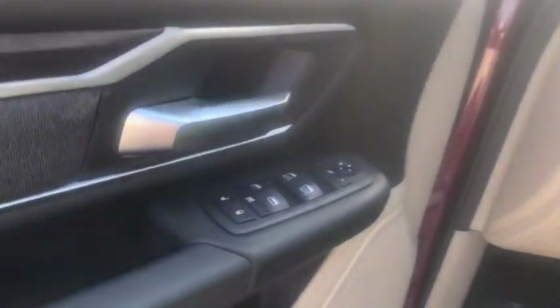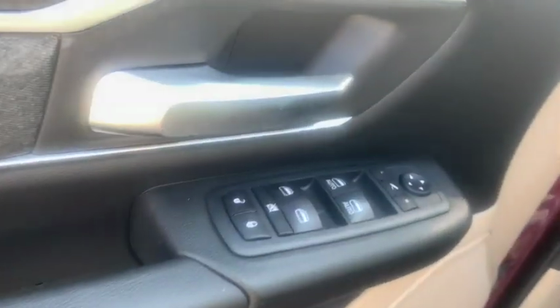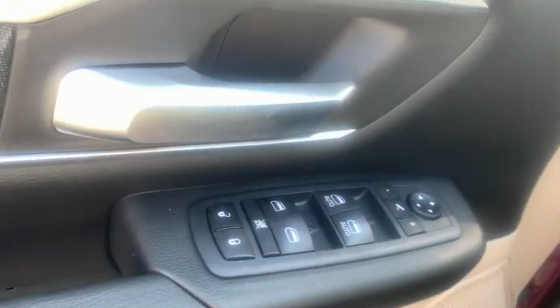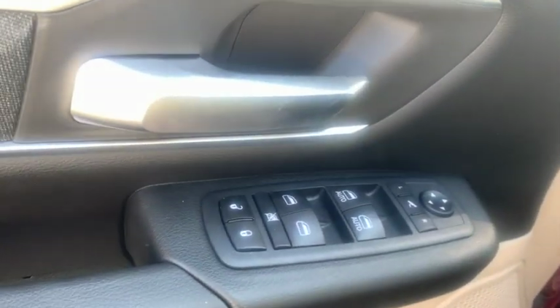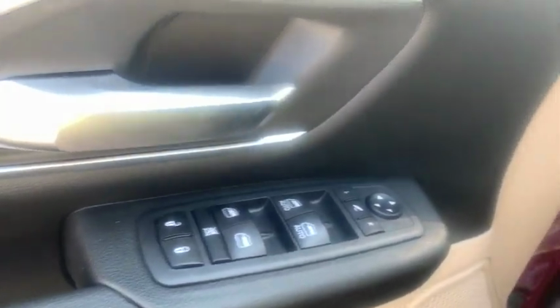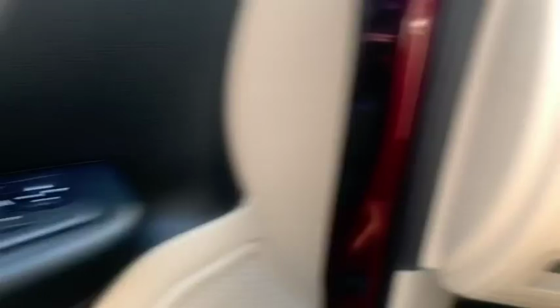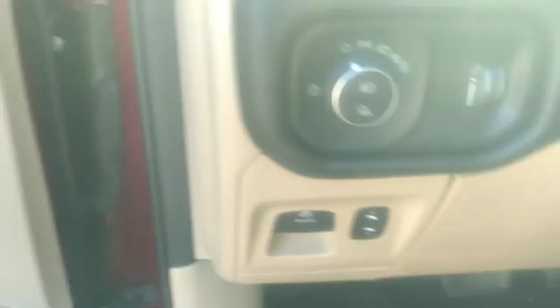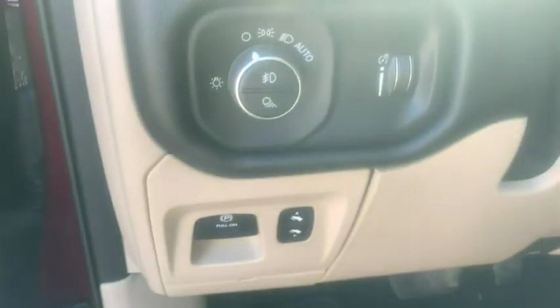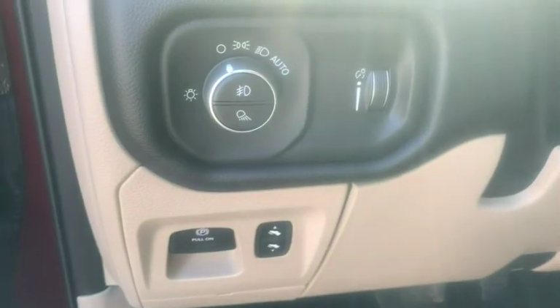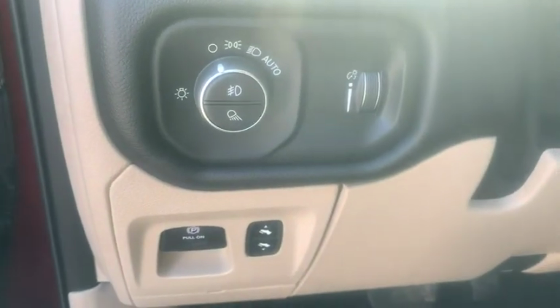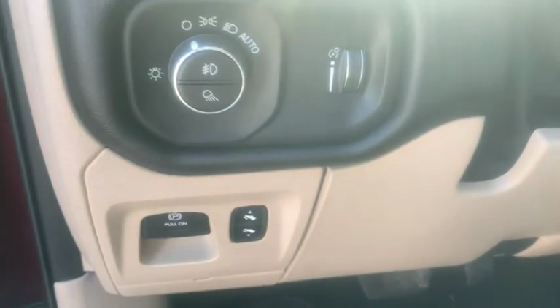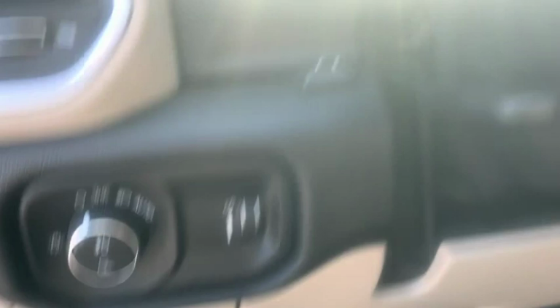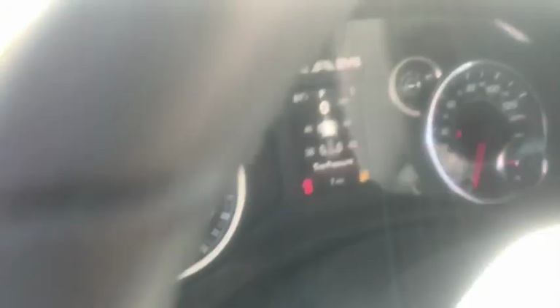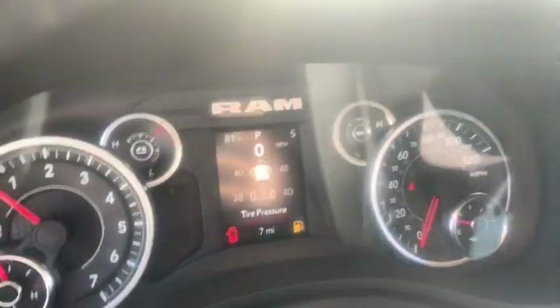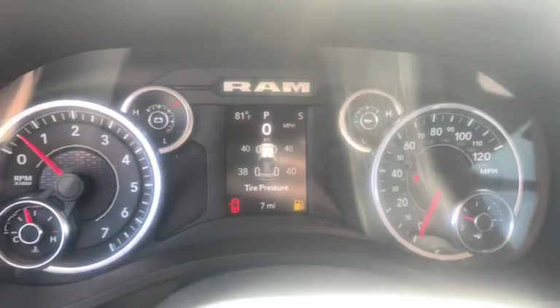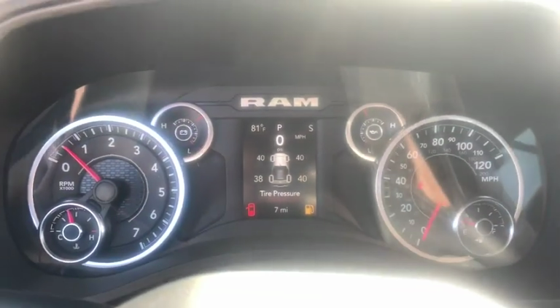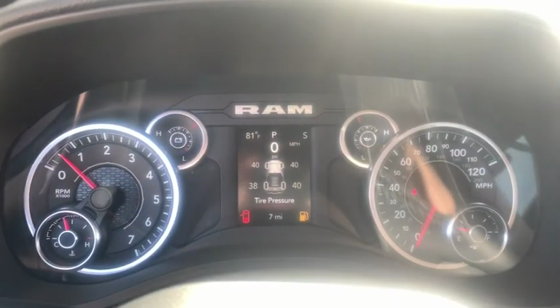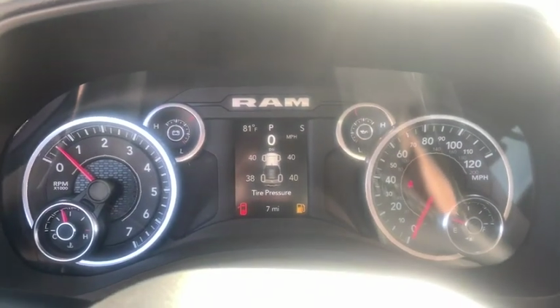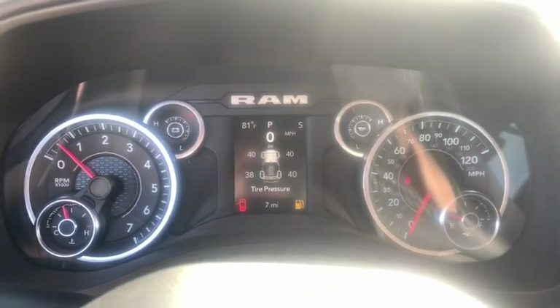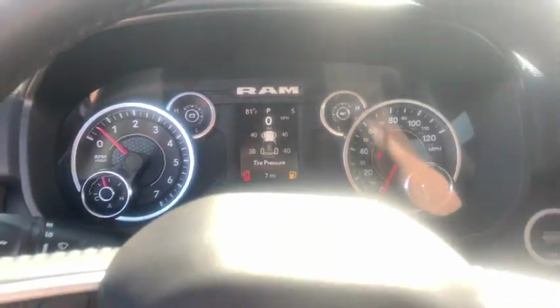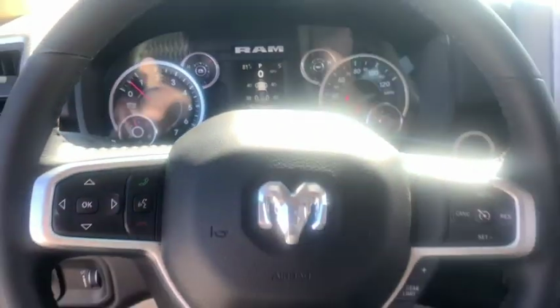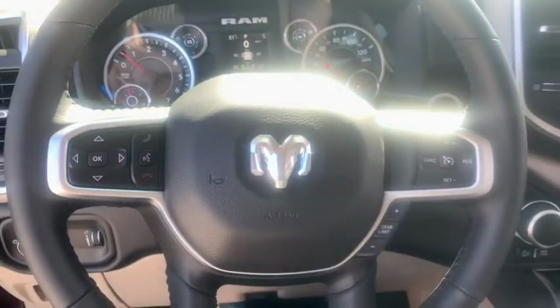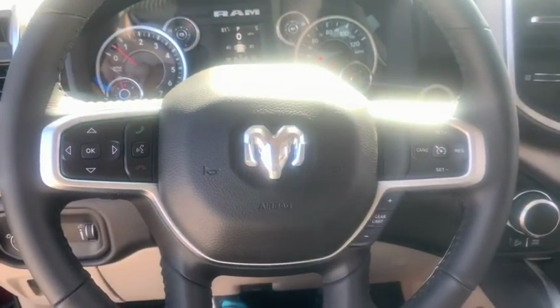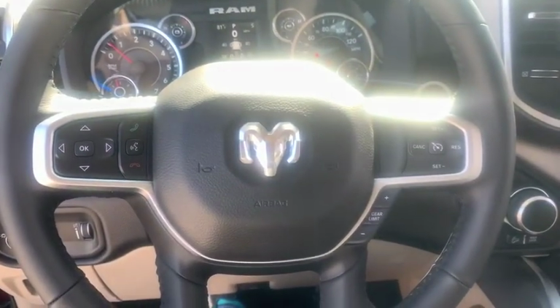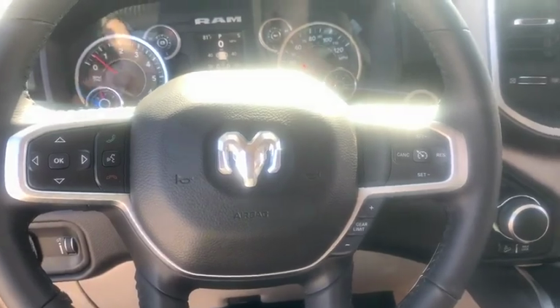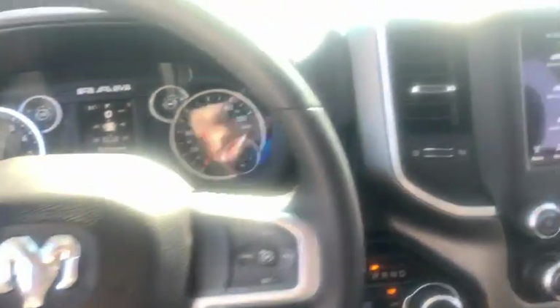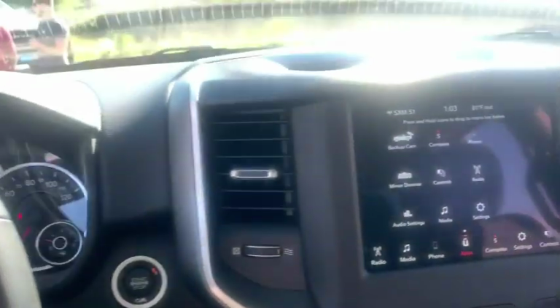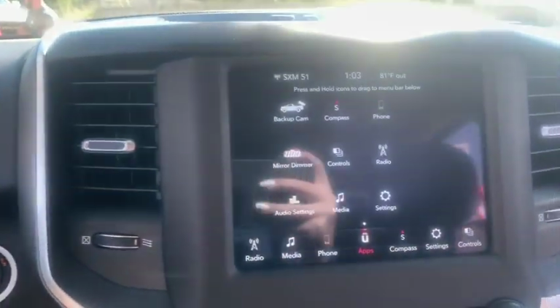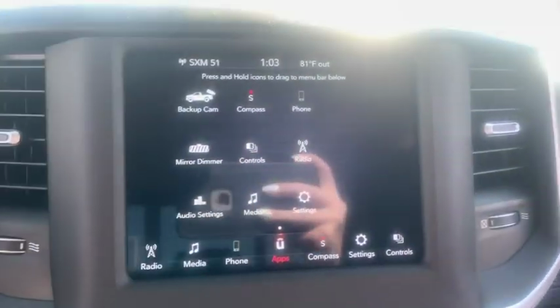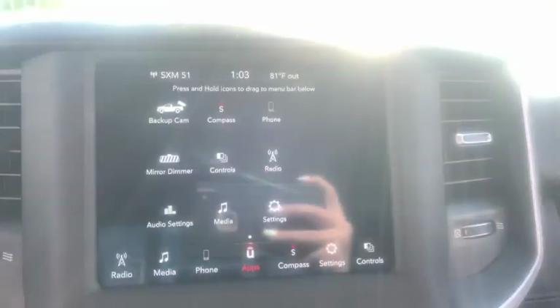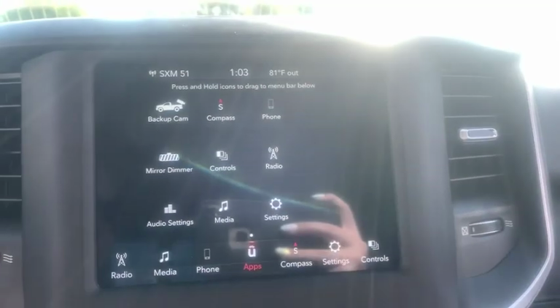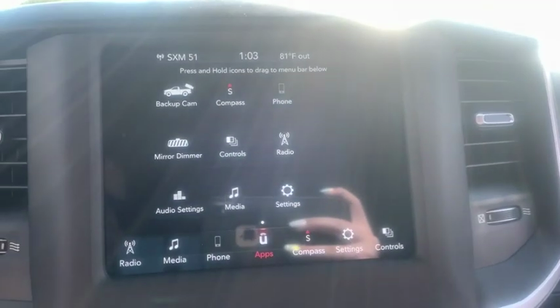Here are some of this vehicle's great options: four-wheel drive, backup camera, keyless entry, remote engine start, Bluetooth, leather-wrapped steering wheel, adjustable steering wheel, power steering, driver lumbar, cruise control.